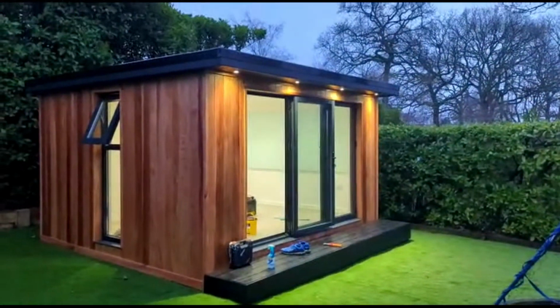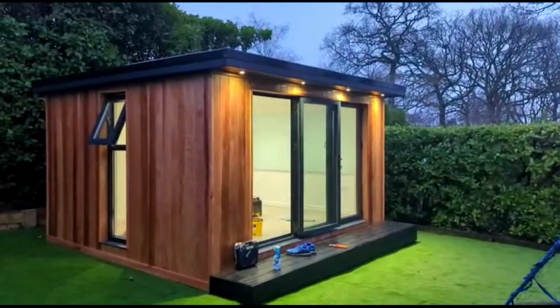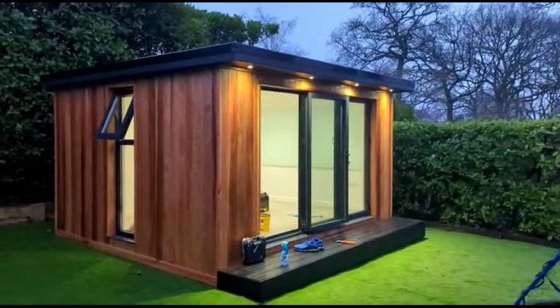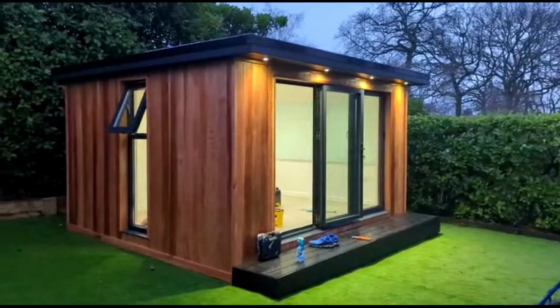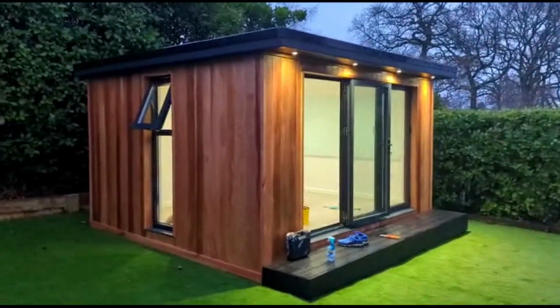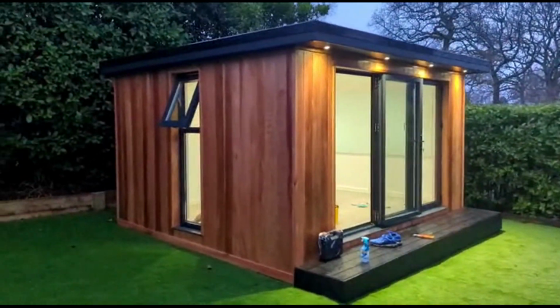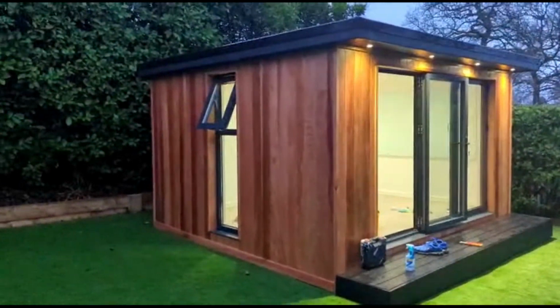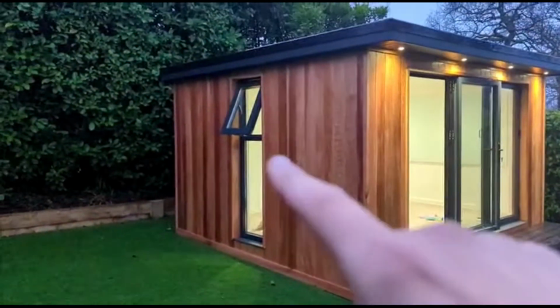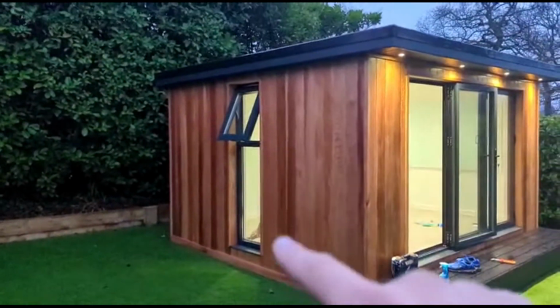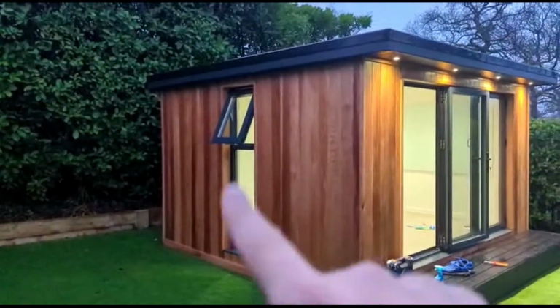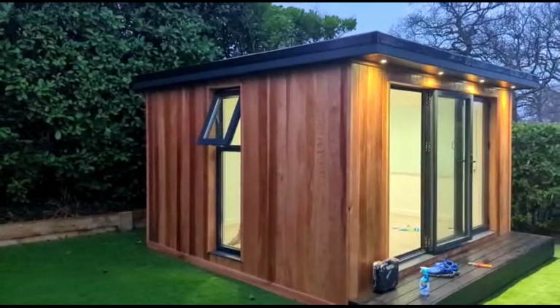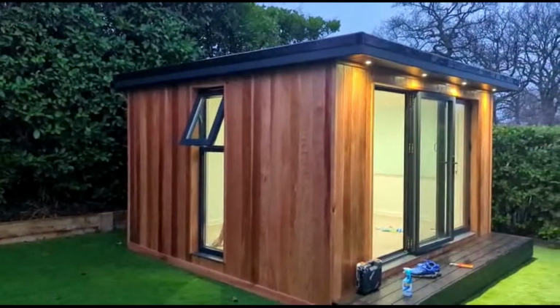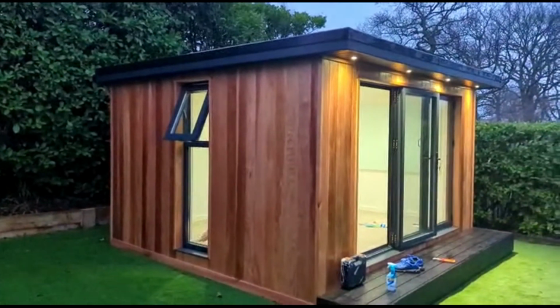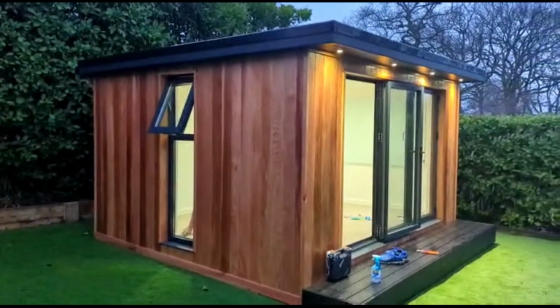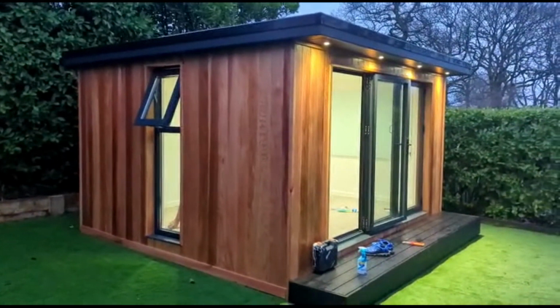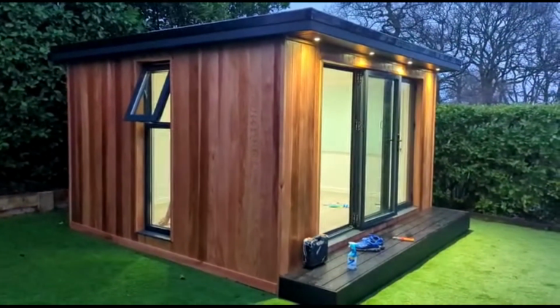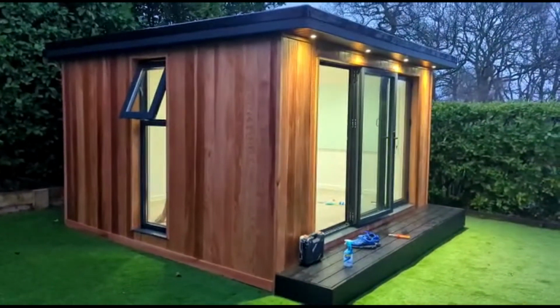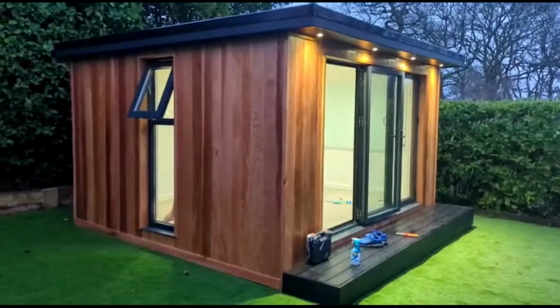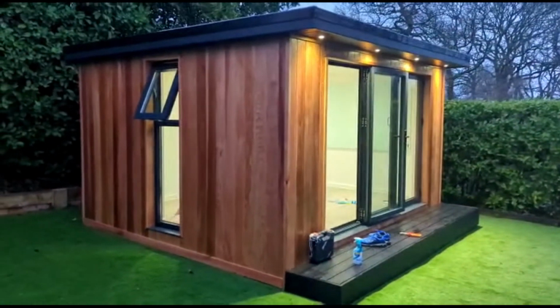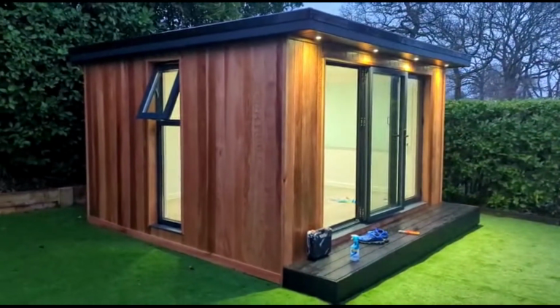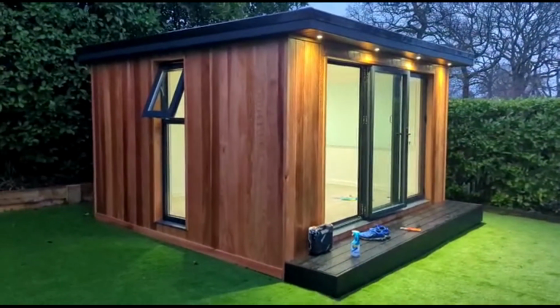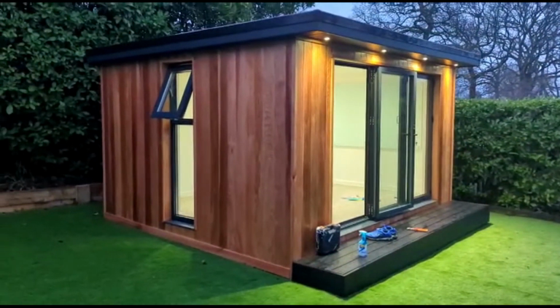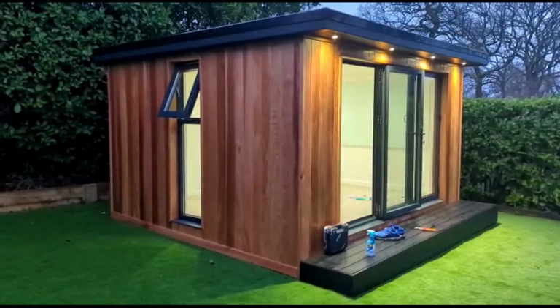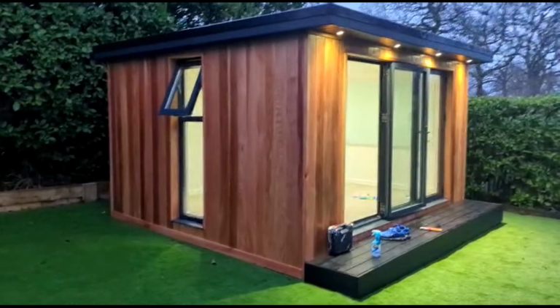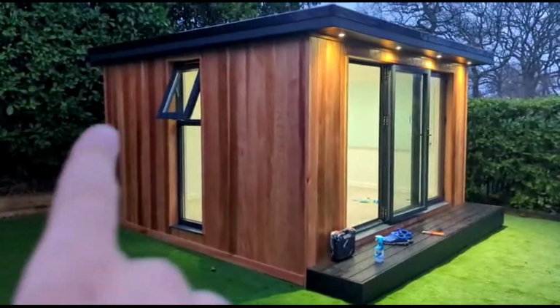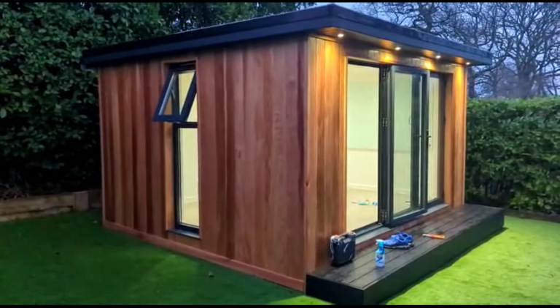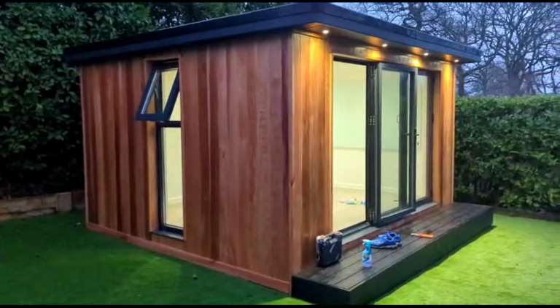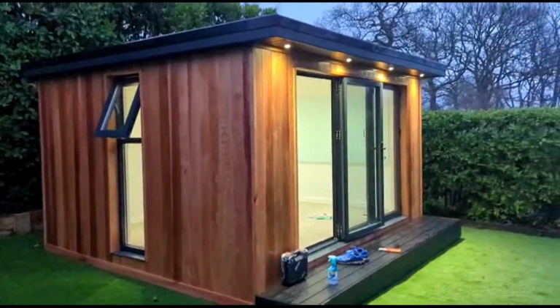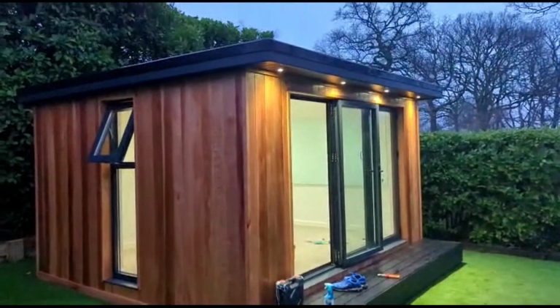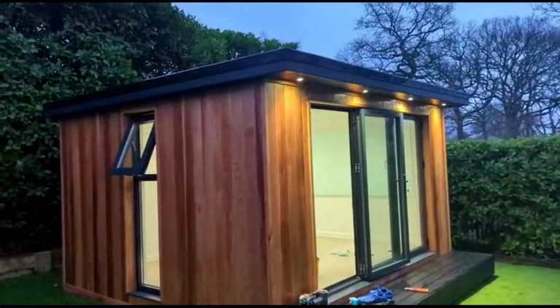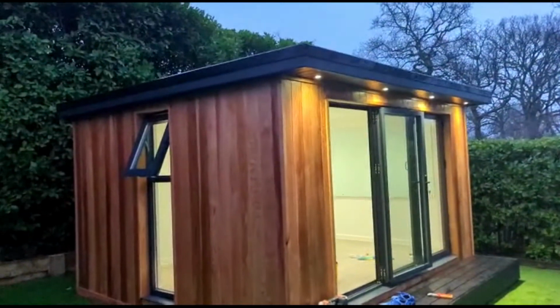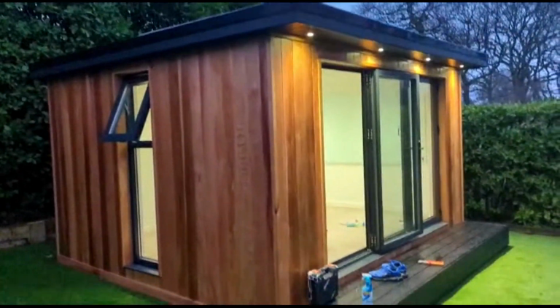Yeah, it looks good. And then we've got a 600 by two meter anthracite gray aluminium door — same finish as the bifold. We've got metal cladding on the back as well, but I think you've already seen it, there's no need to revisit that.